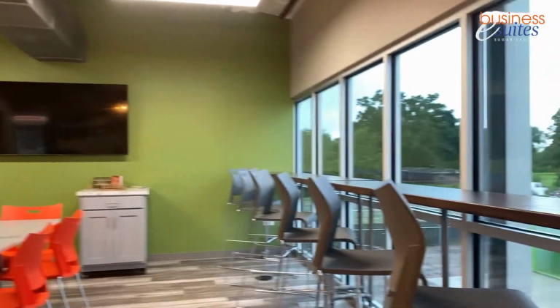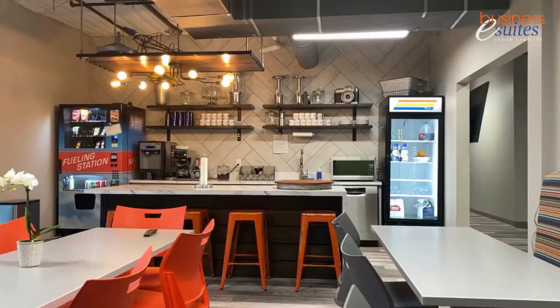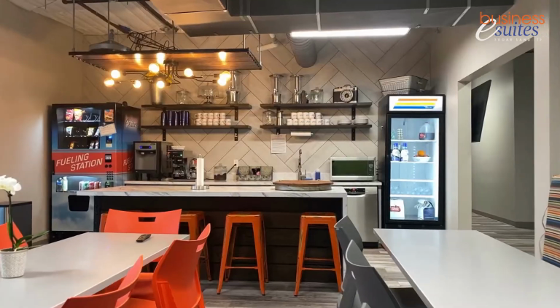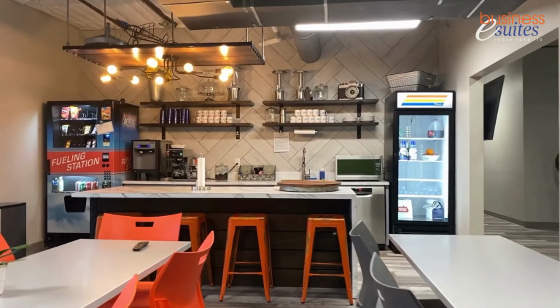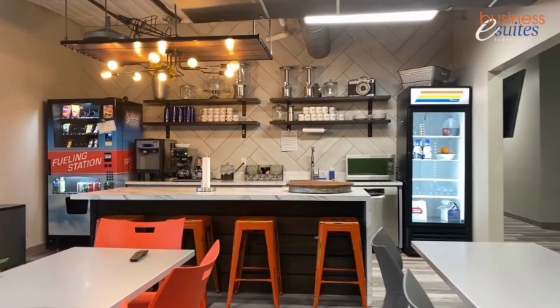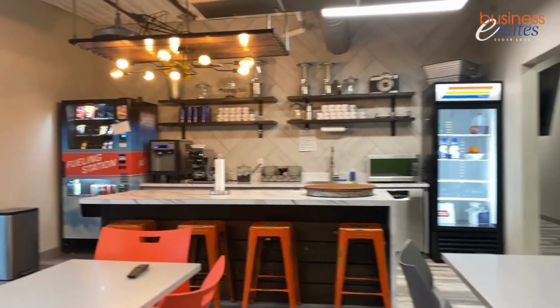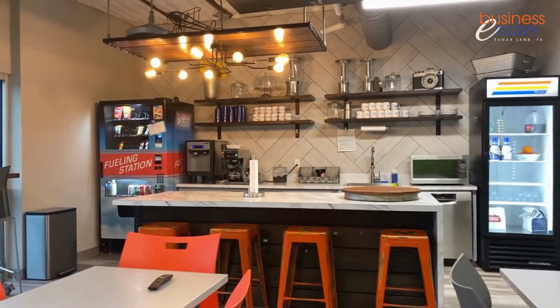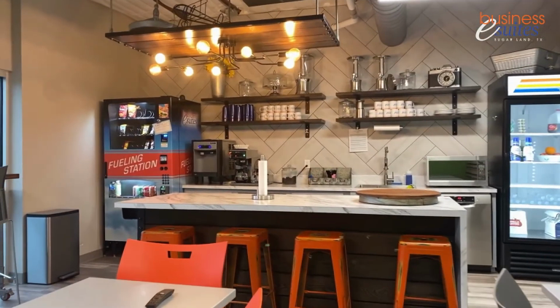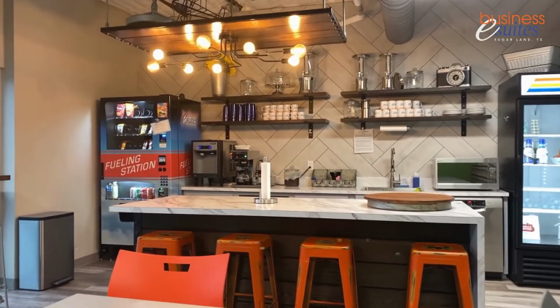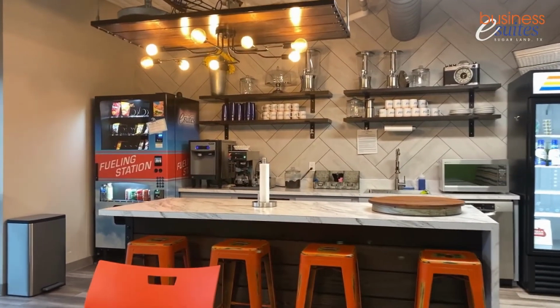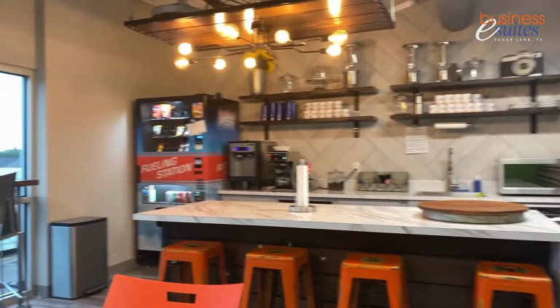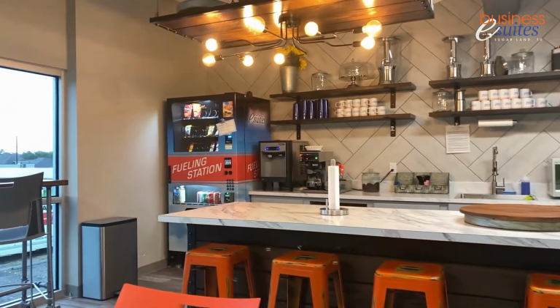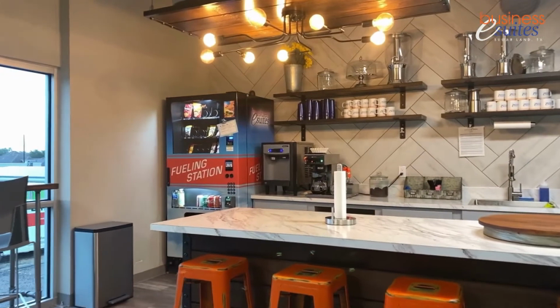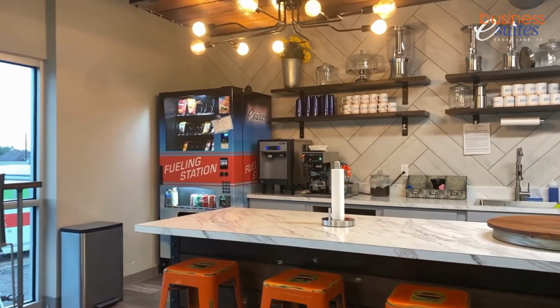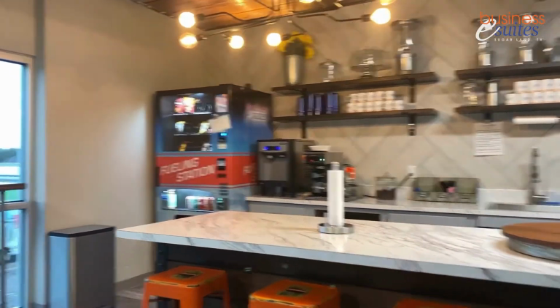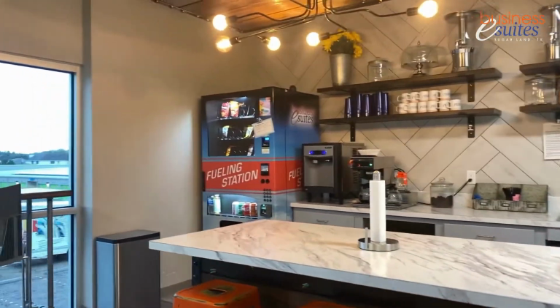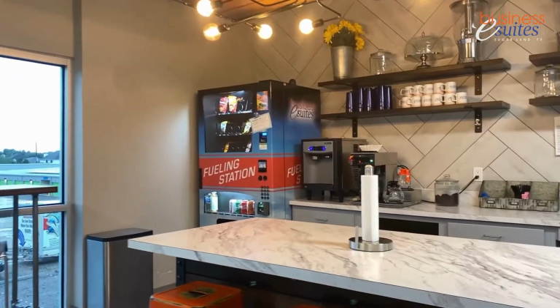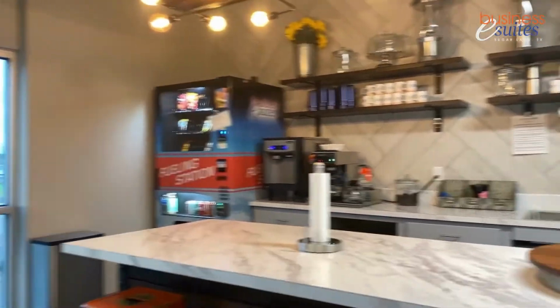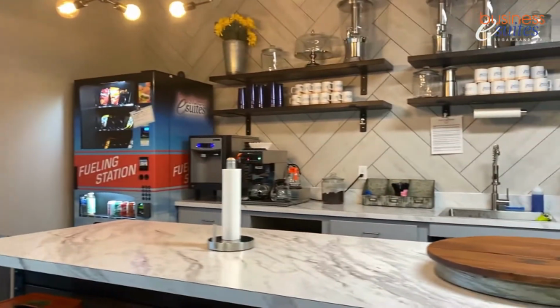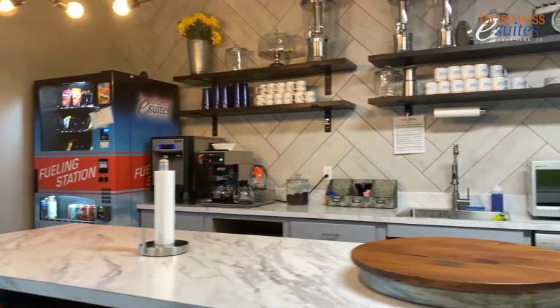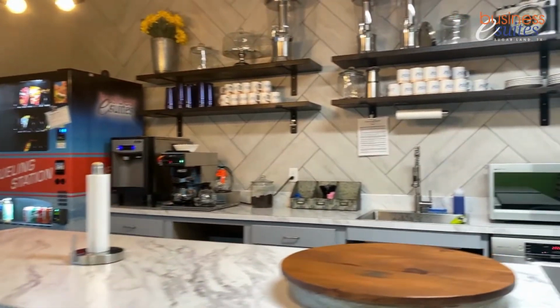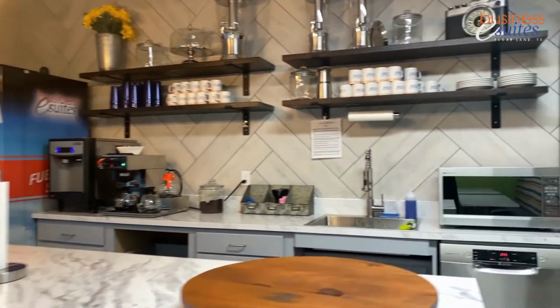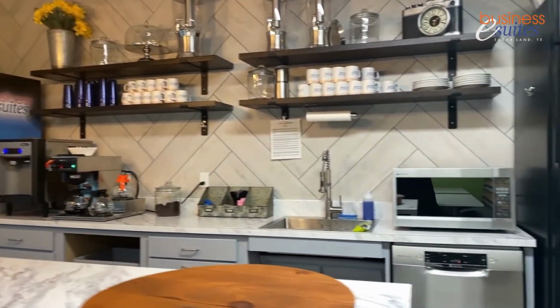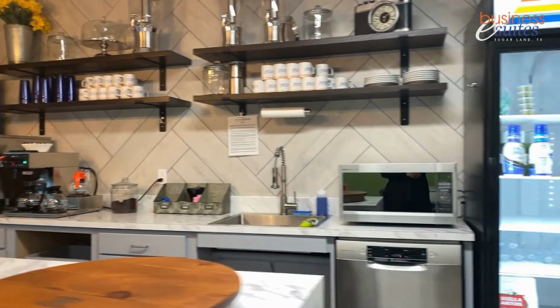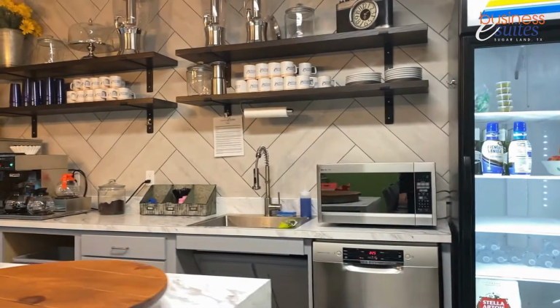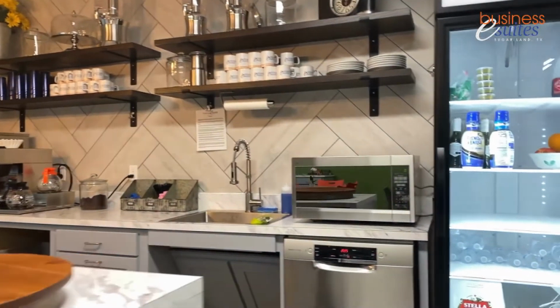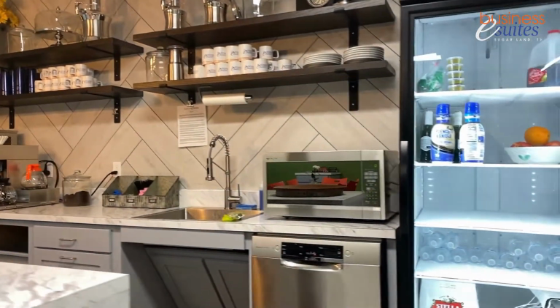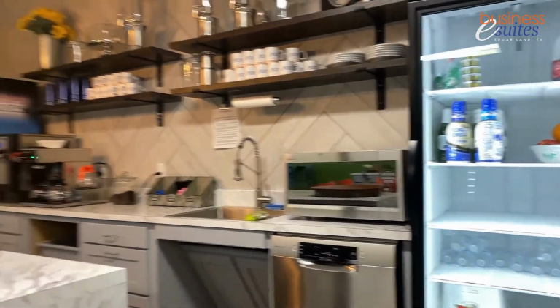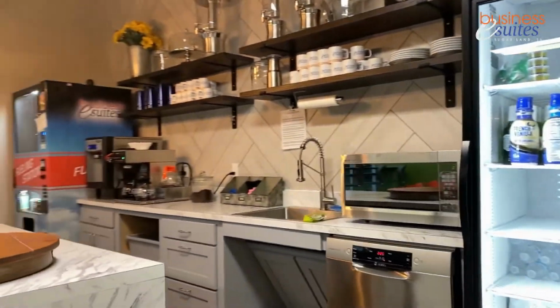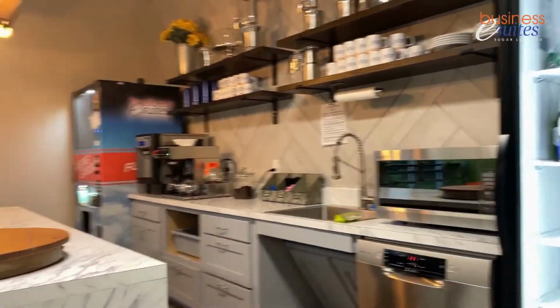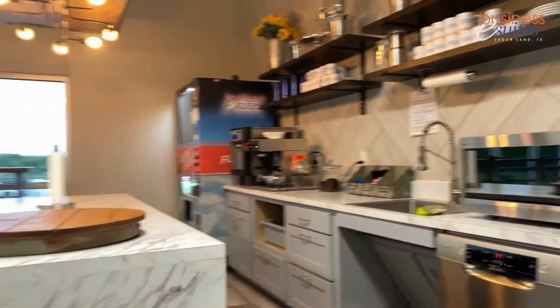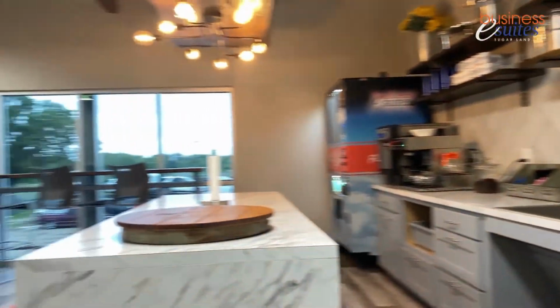It's got free coffee and ice water with nice sonic ice anytime you need it. It's got a large fridge for keeping your lunch and a nice big TV to enjoy while you're sitting down, eating, relaxing. Lots of room.